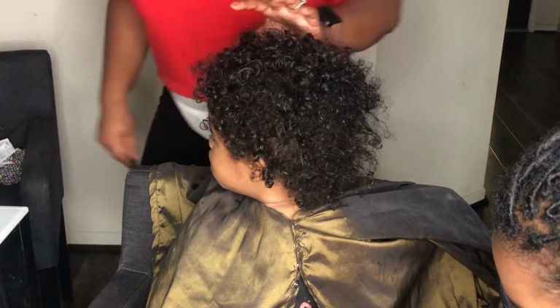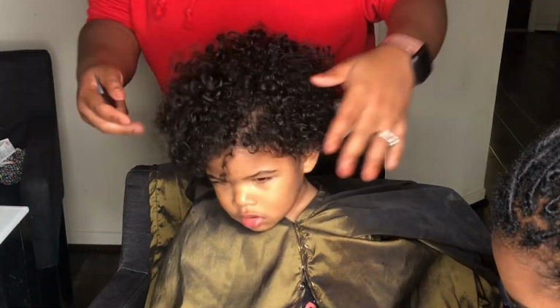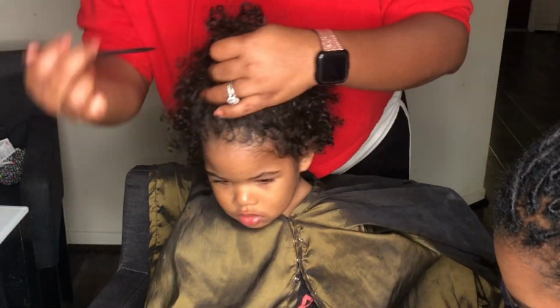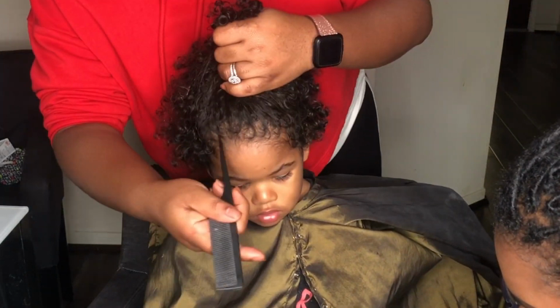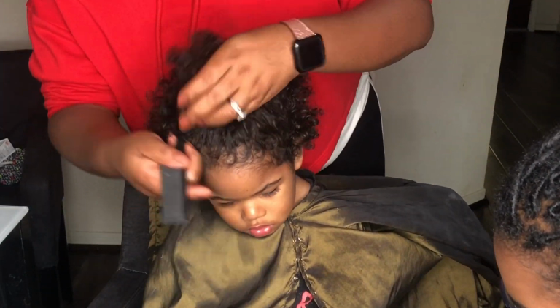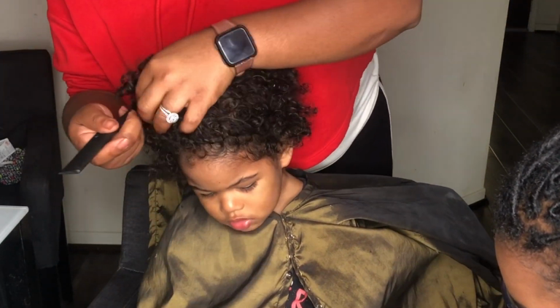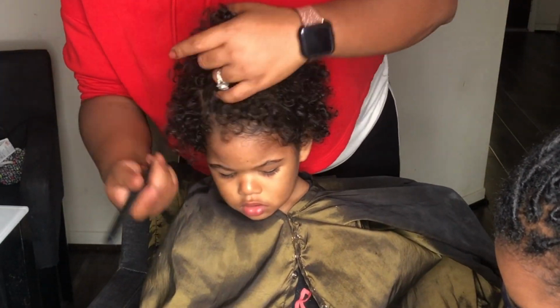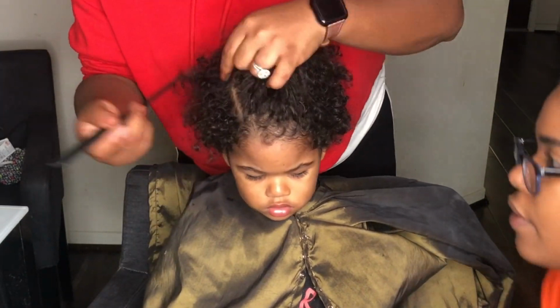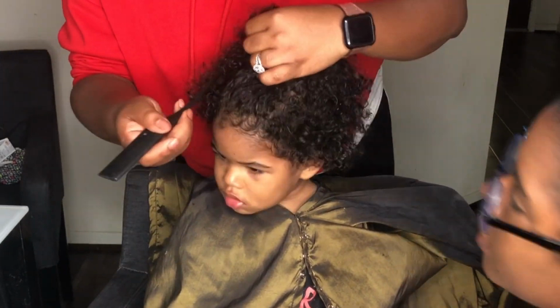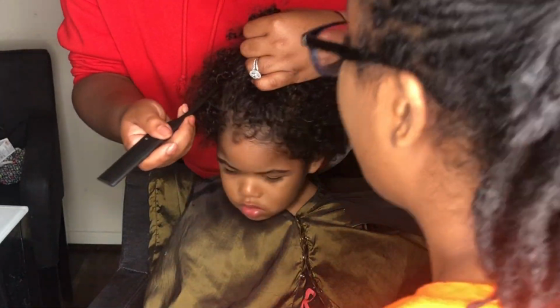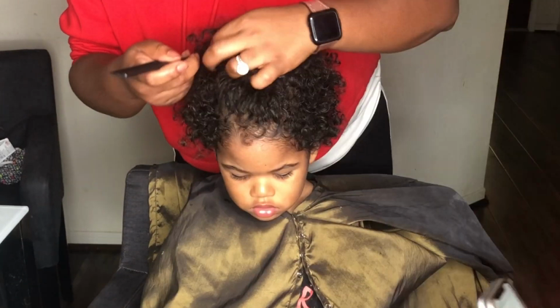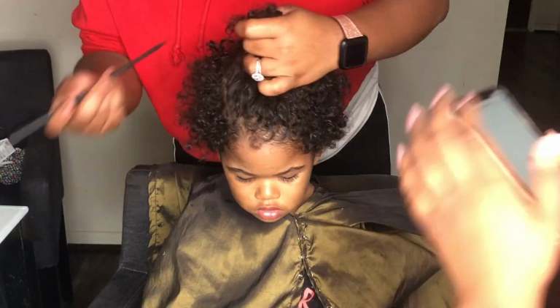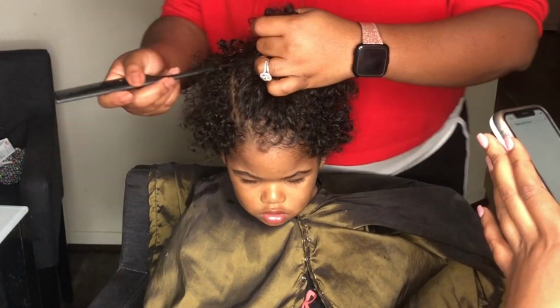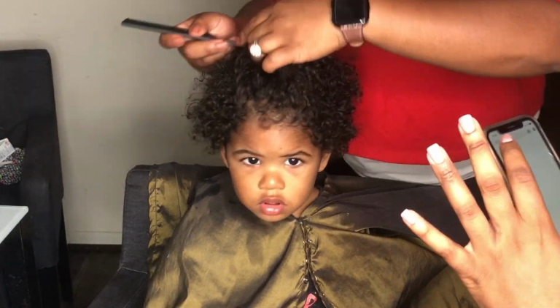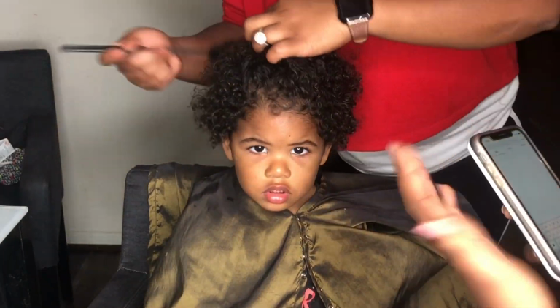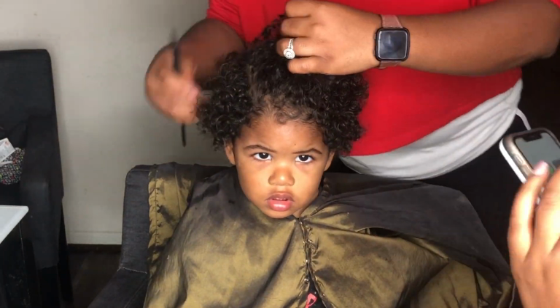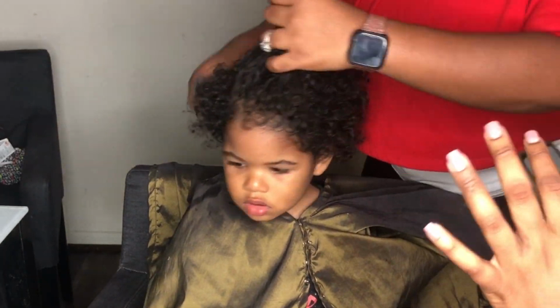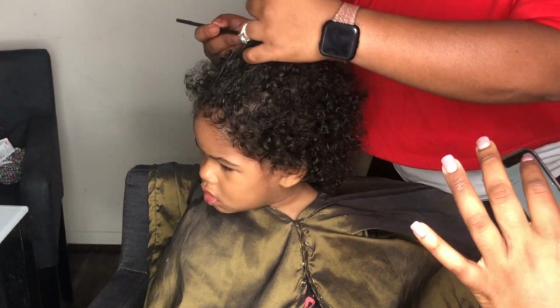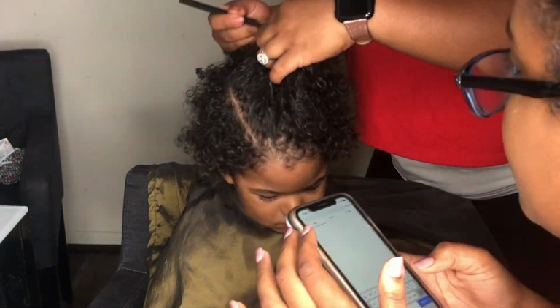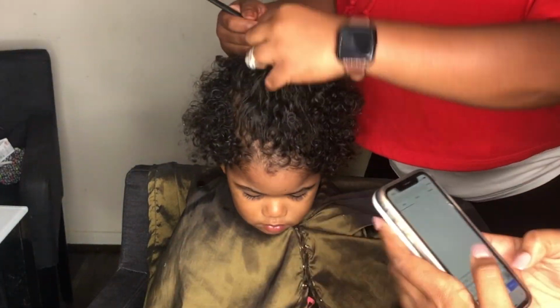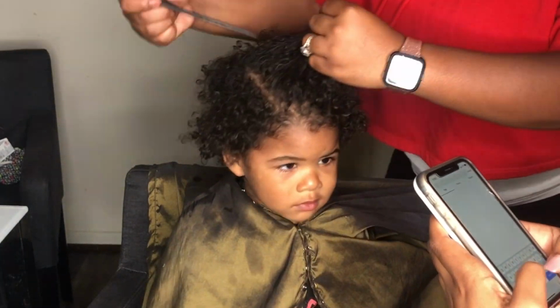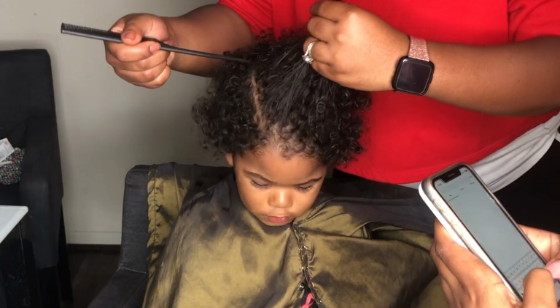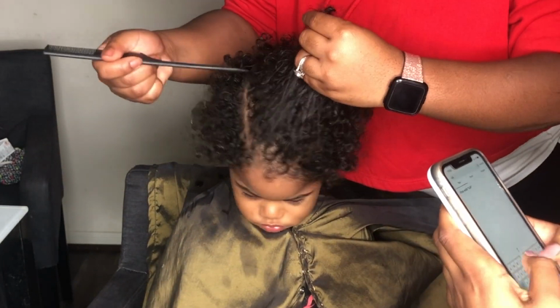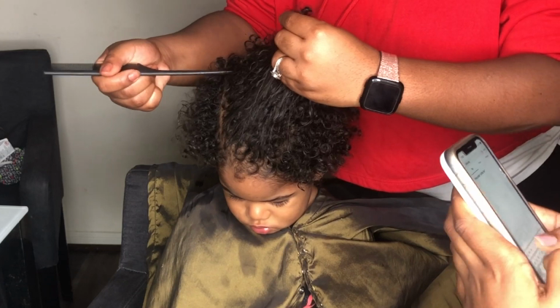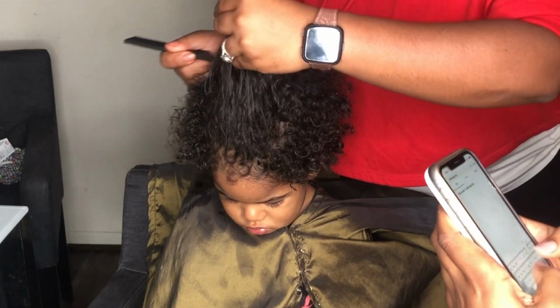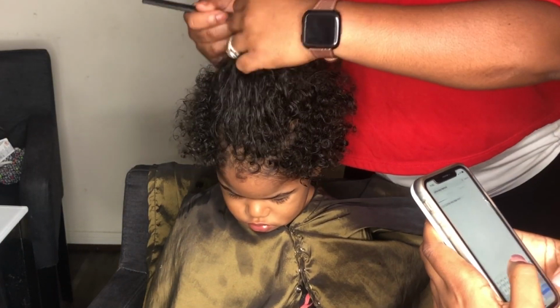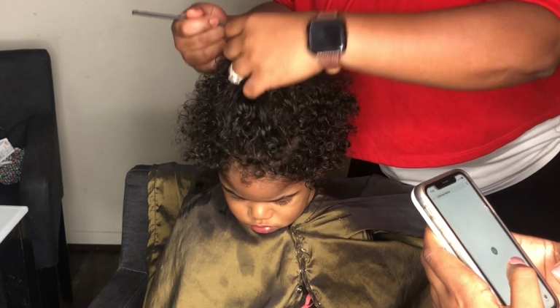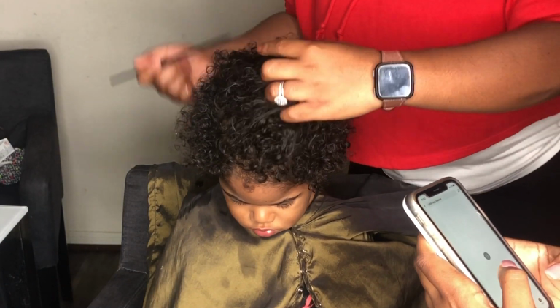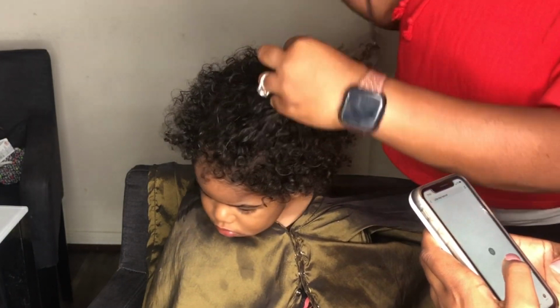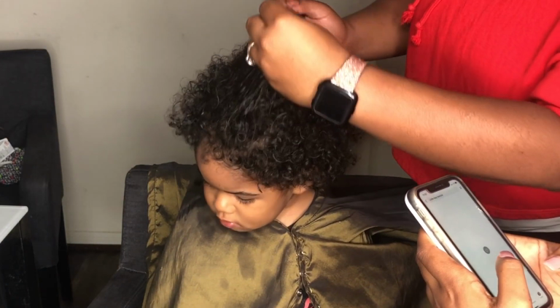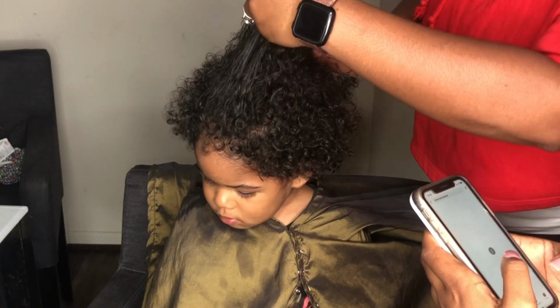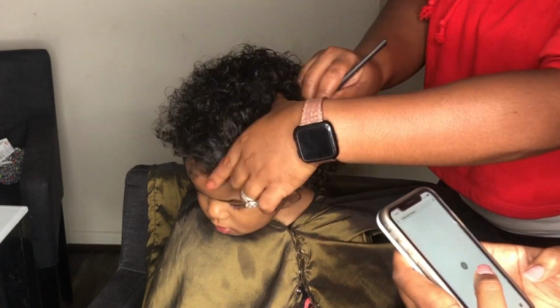Hey guys, welcome back to my channel! Today I'm showing you this handsome little boy getting his first haircut. My good friend trusted me to do her baby's first haircut, so here we go.